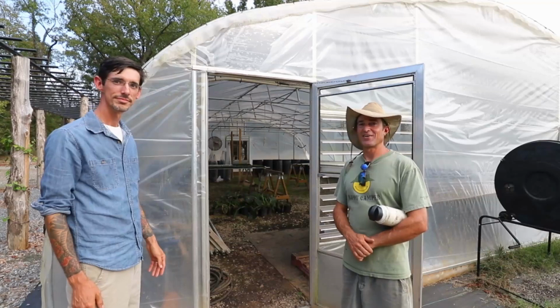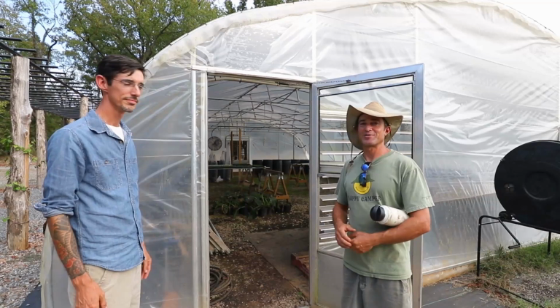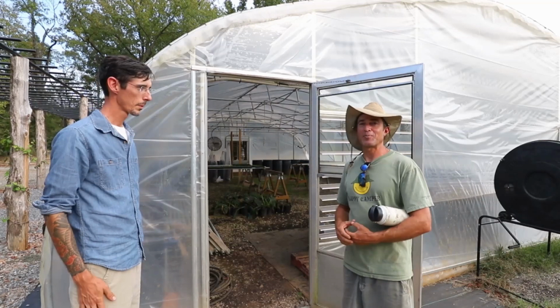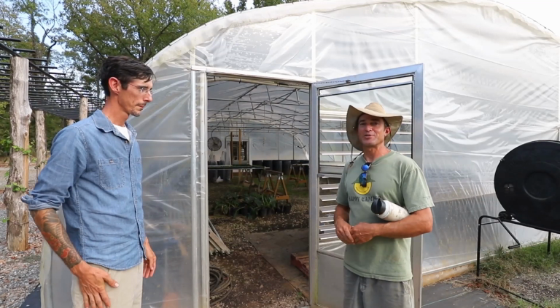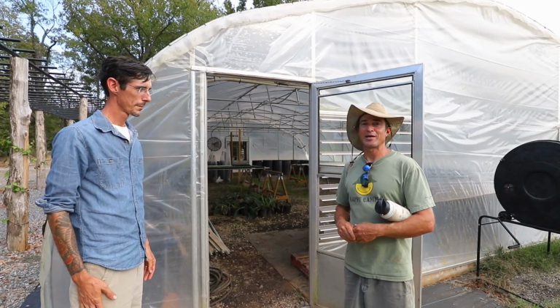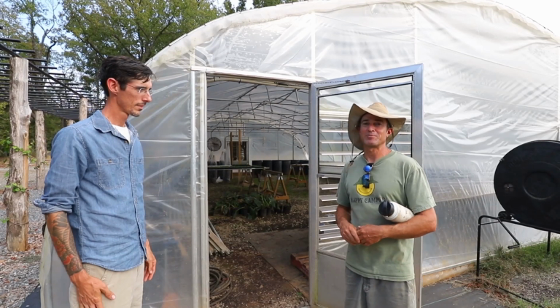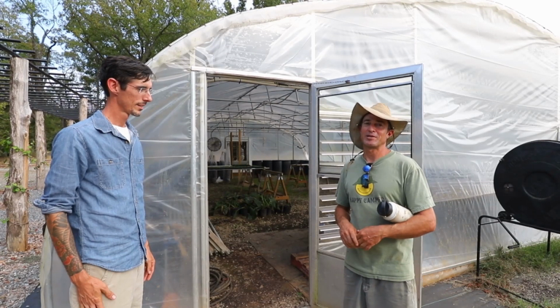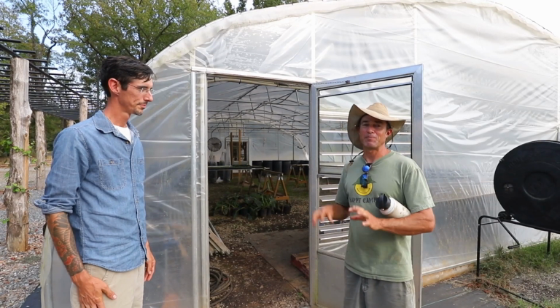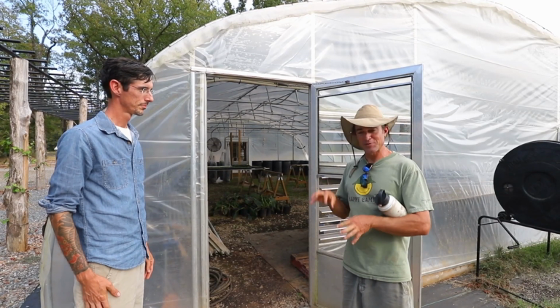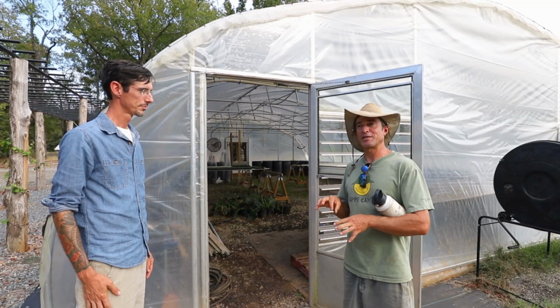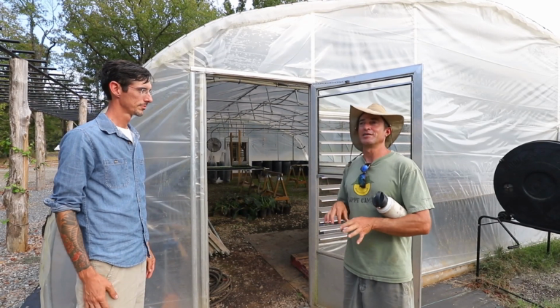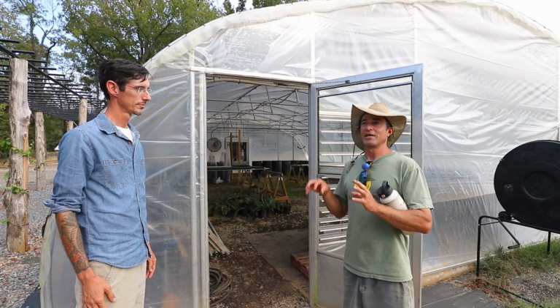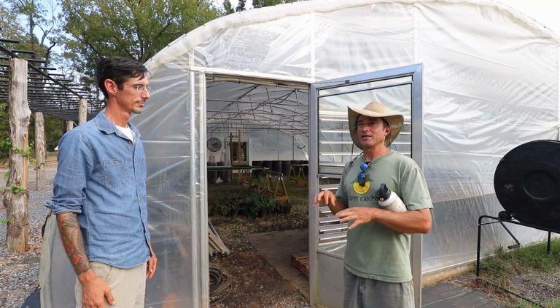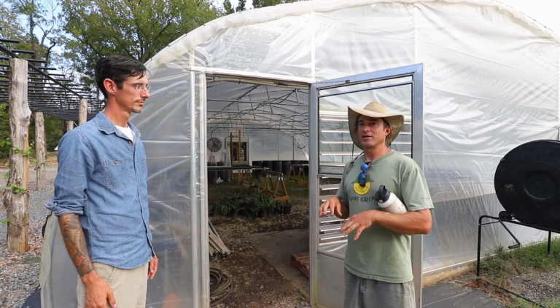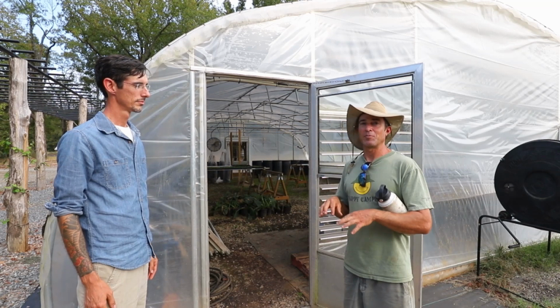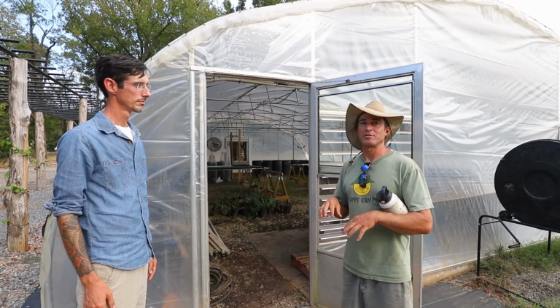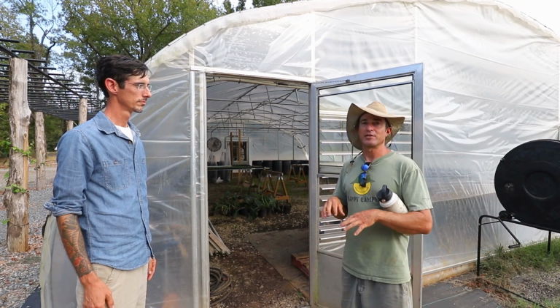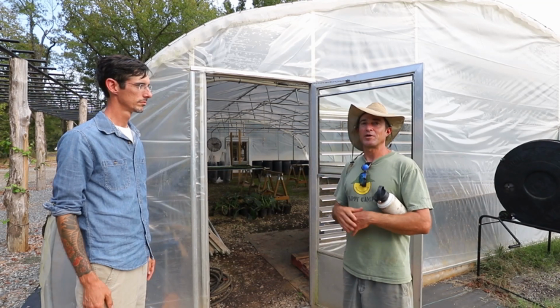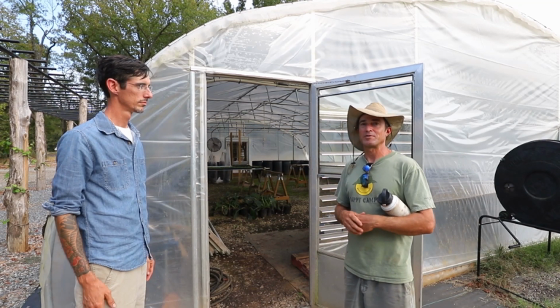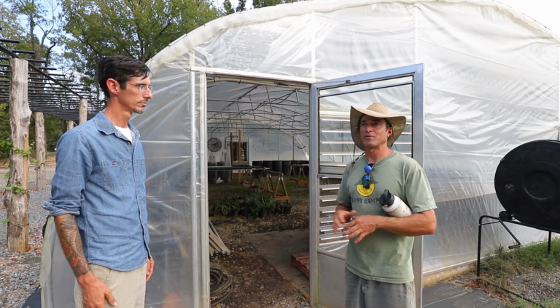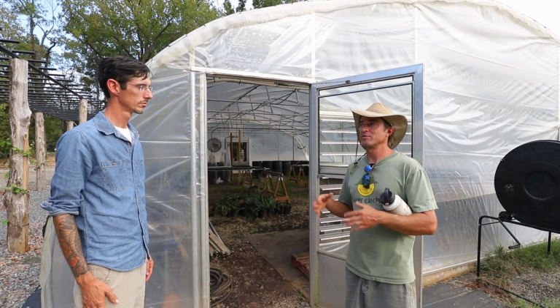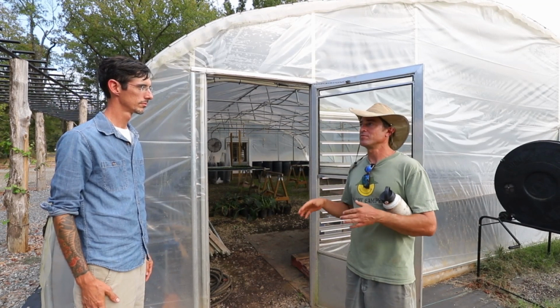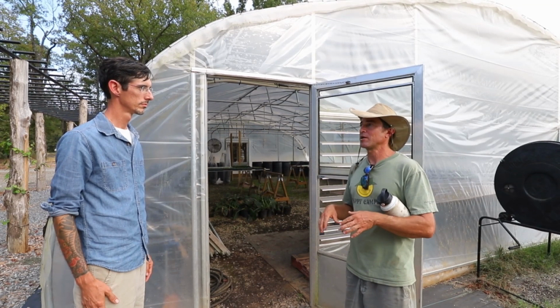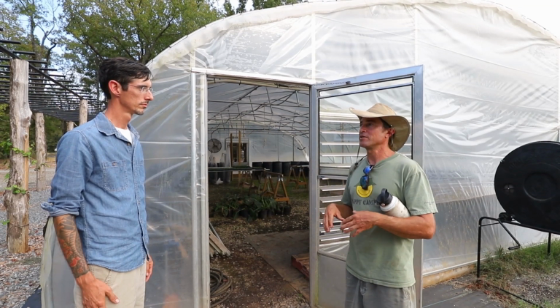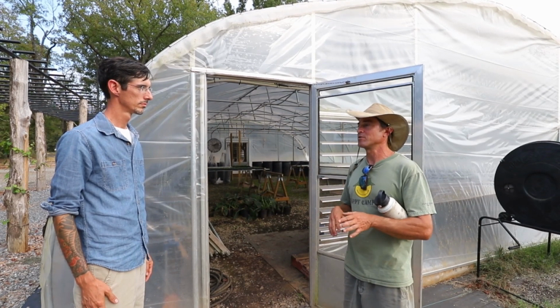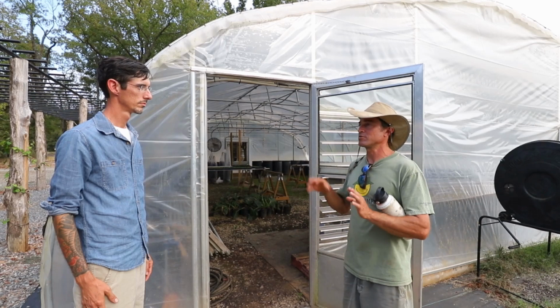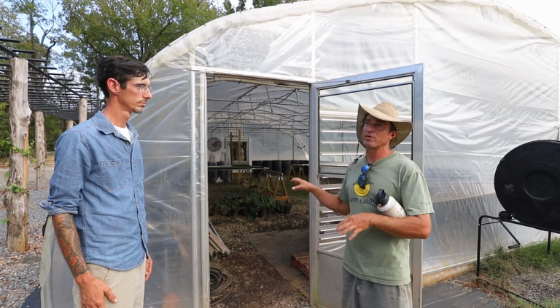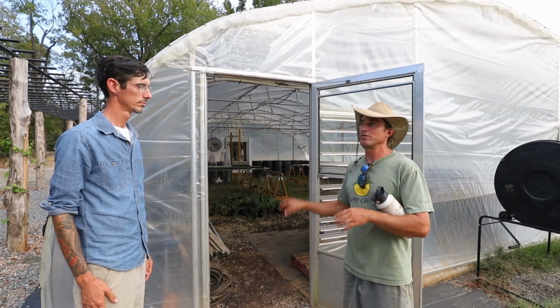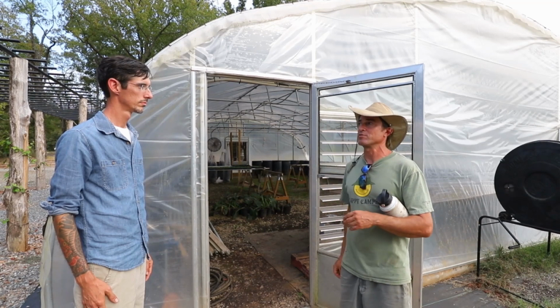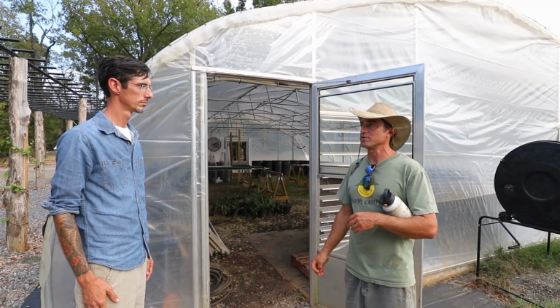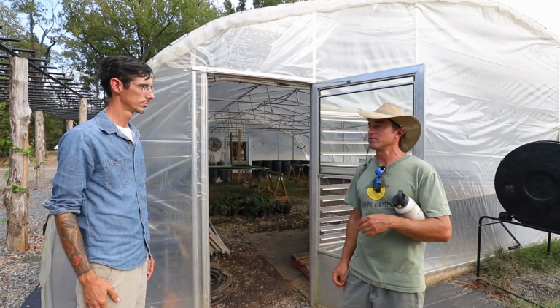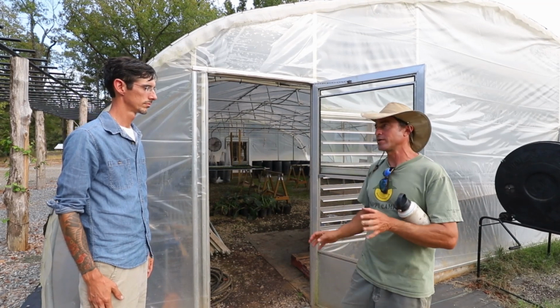This is our propagation greenhouse, which is passive solar heated and compost heated as well. We've got two types of heating systems and that's all of the heat we use in this greenhouse.